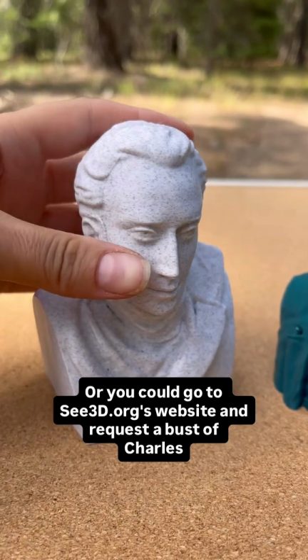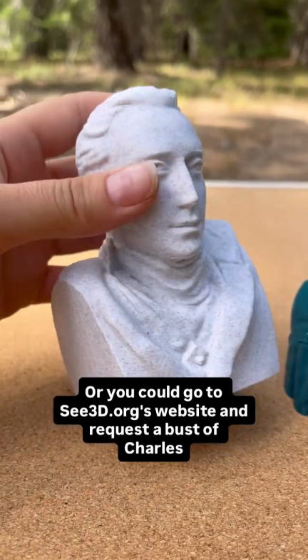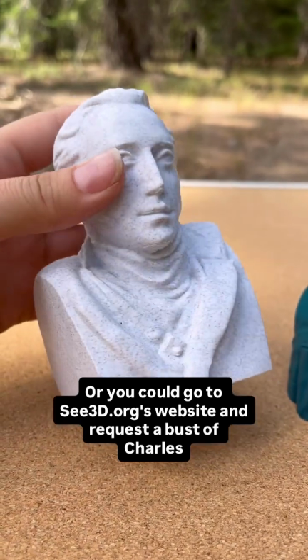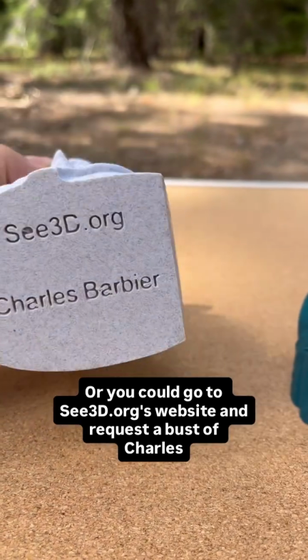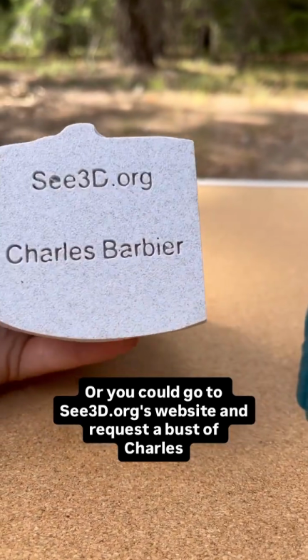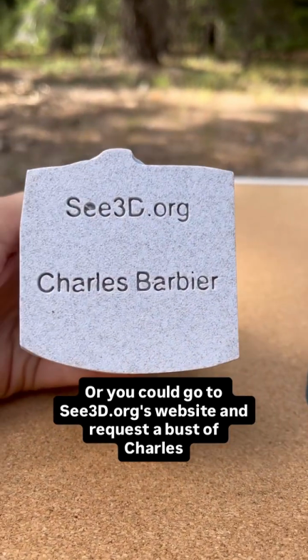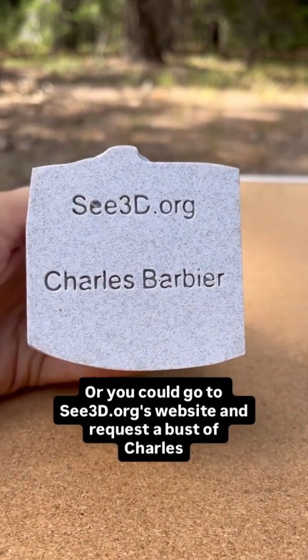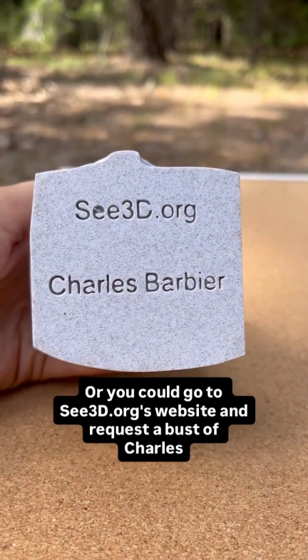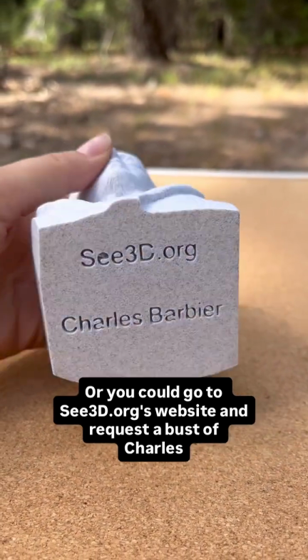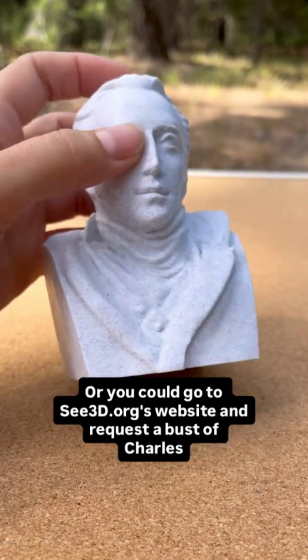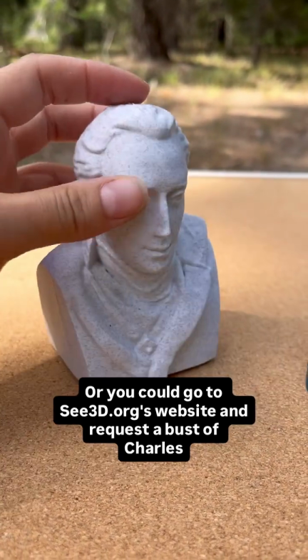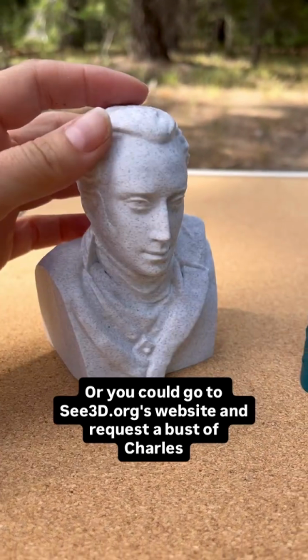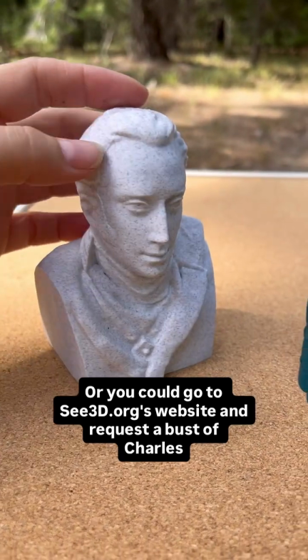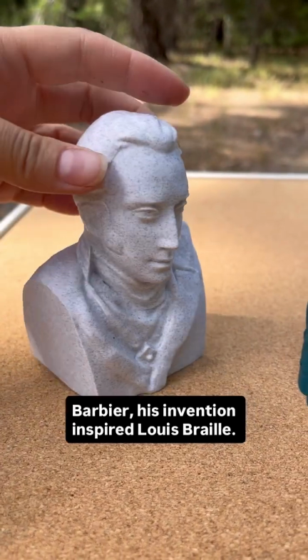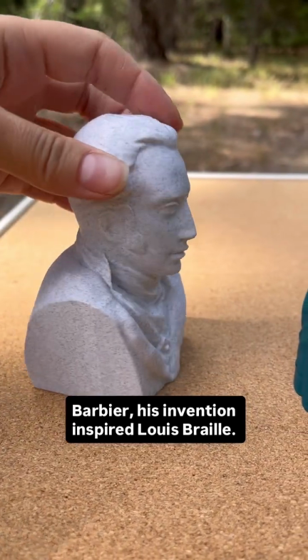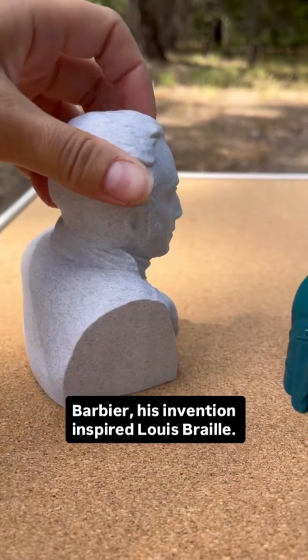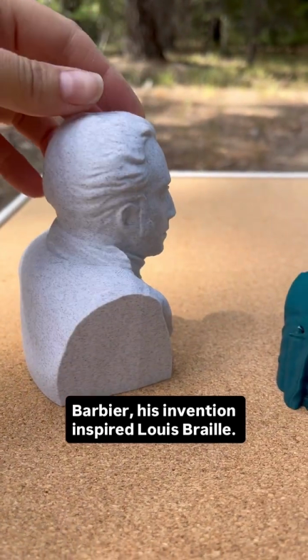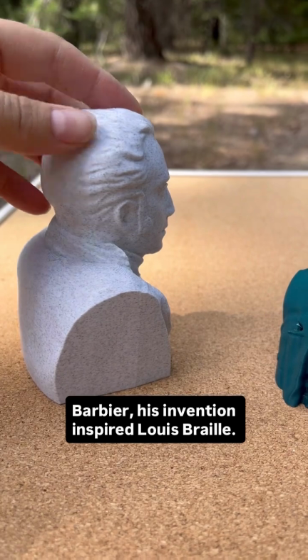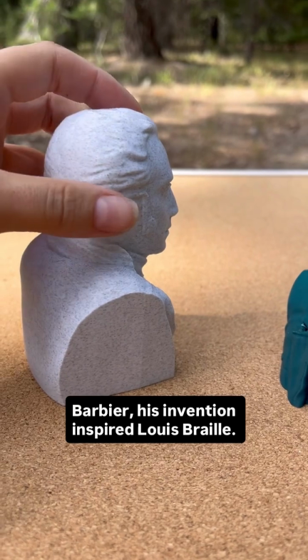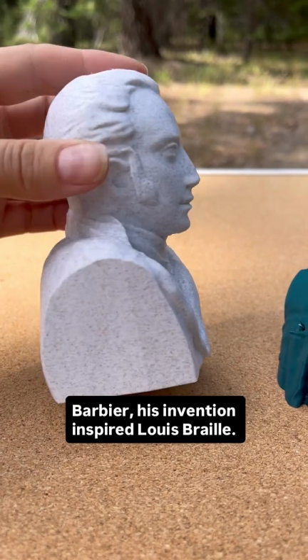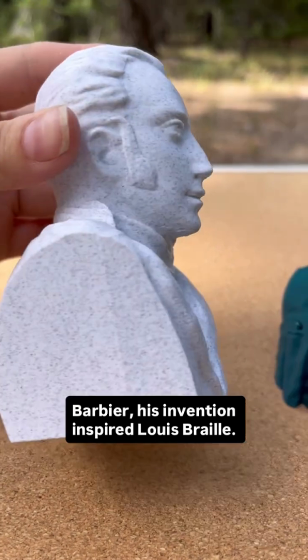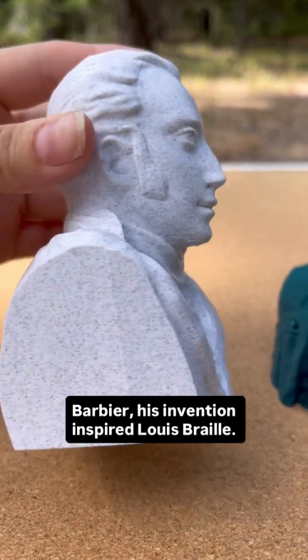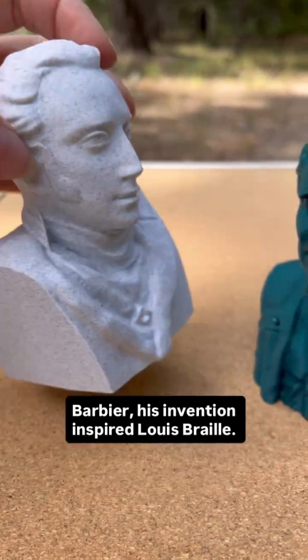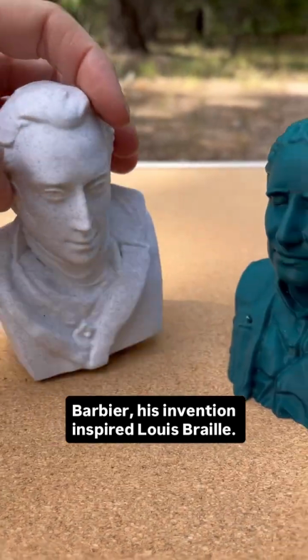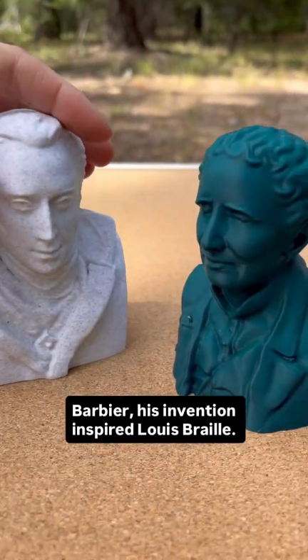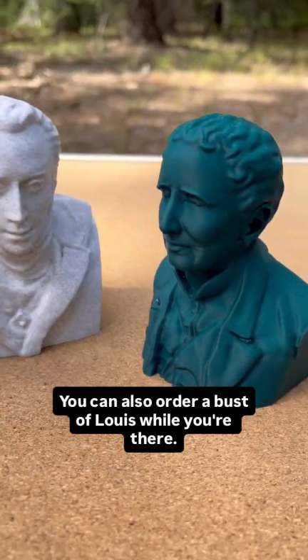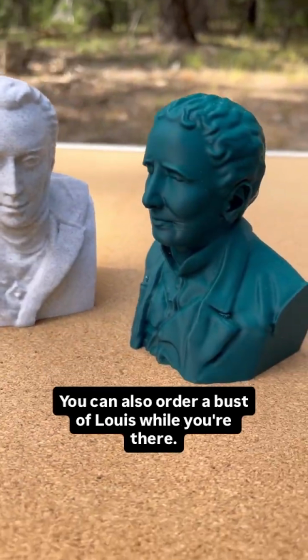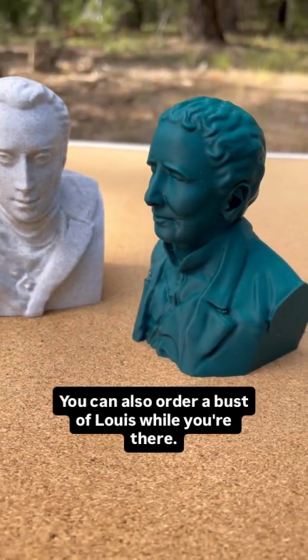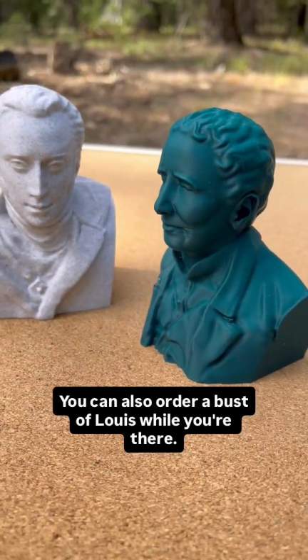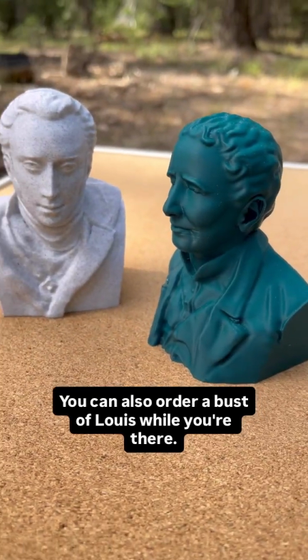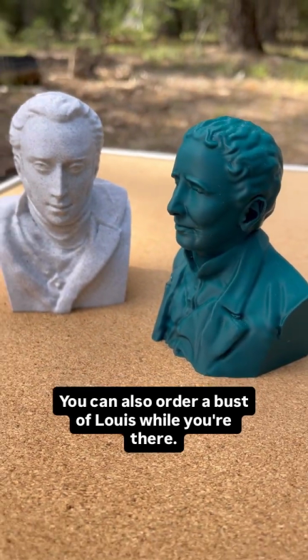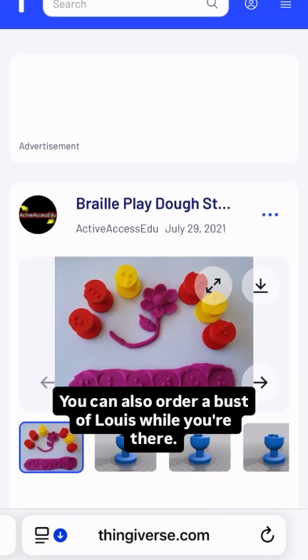Or you could go to c3d.org's website and request a bust of Charles Barbier — his invention inspired Louis Braille. You can also order a bust of Louis while you're there.